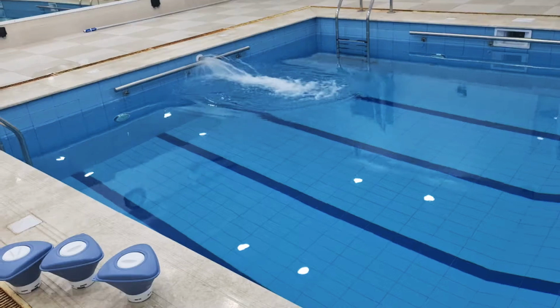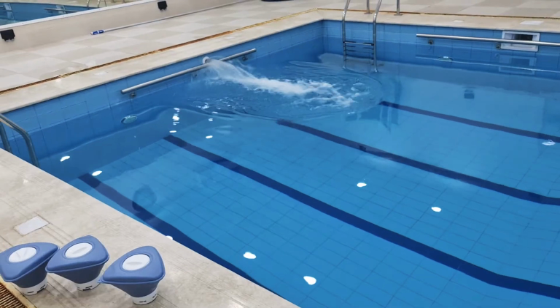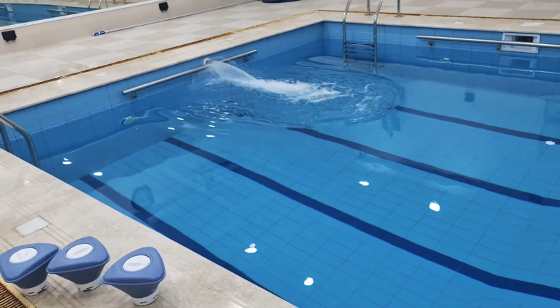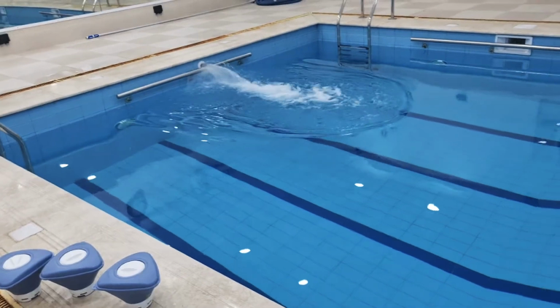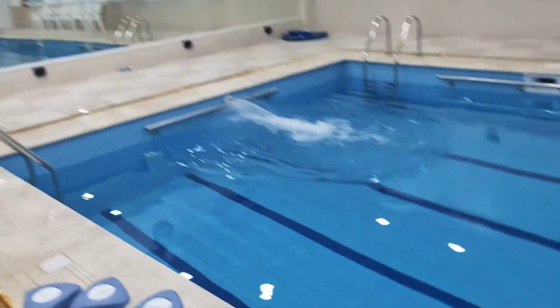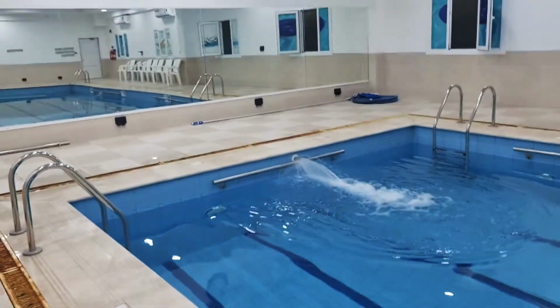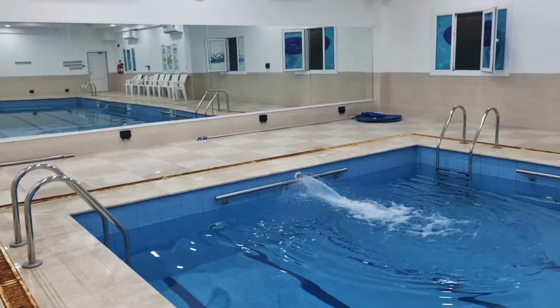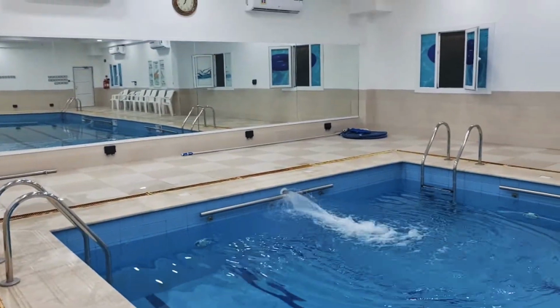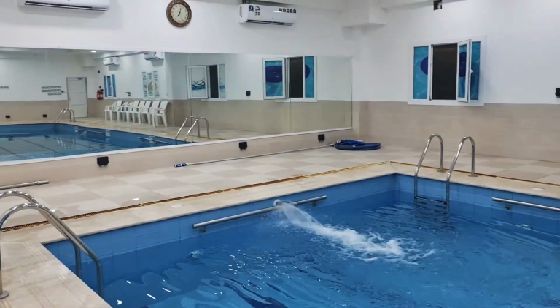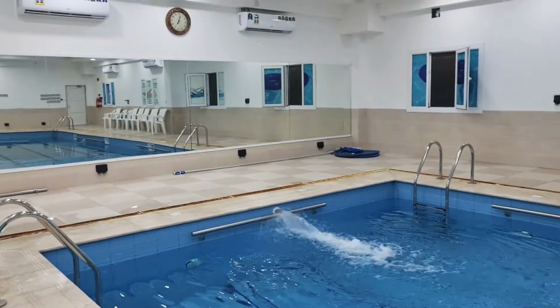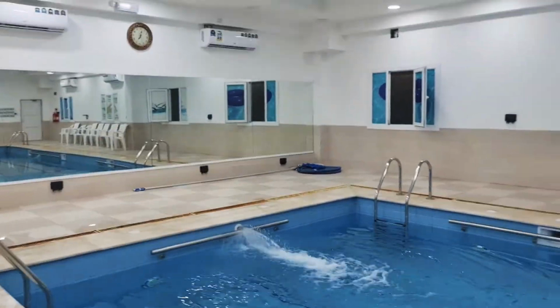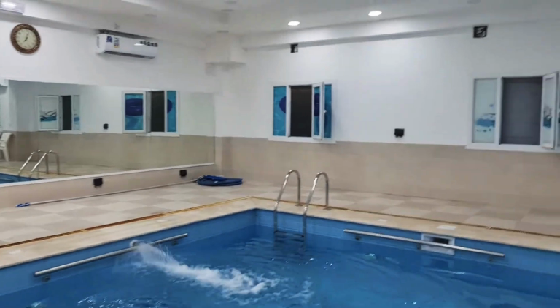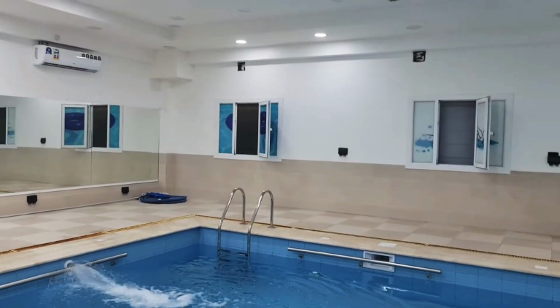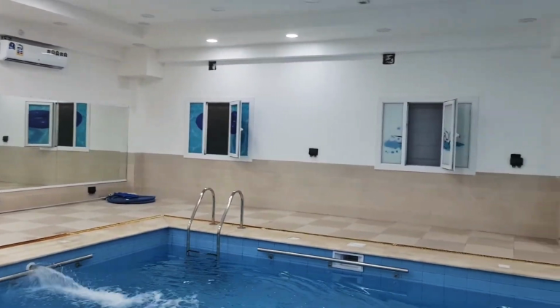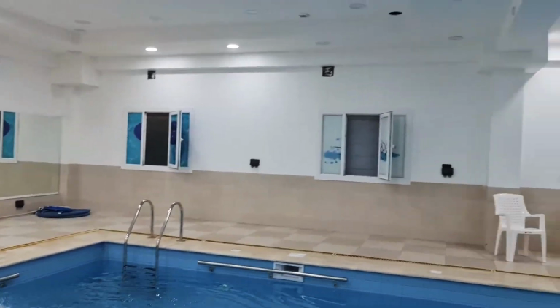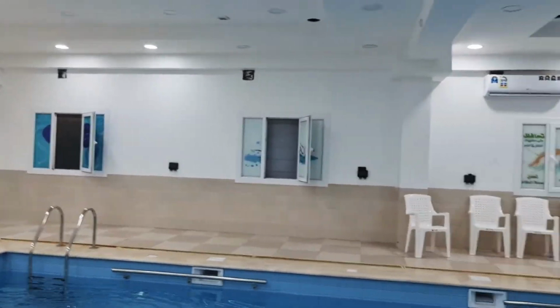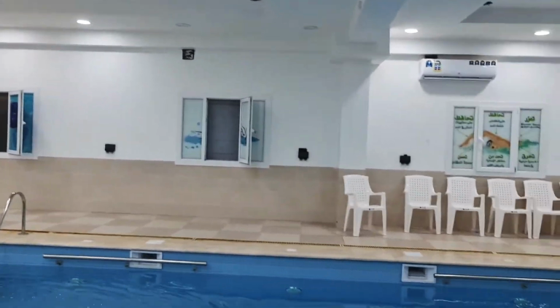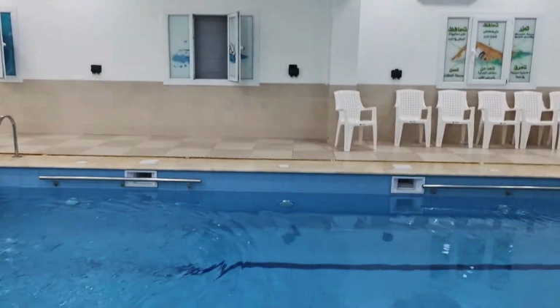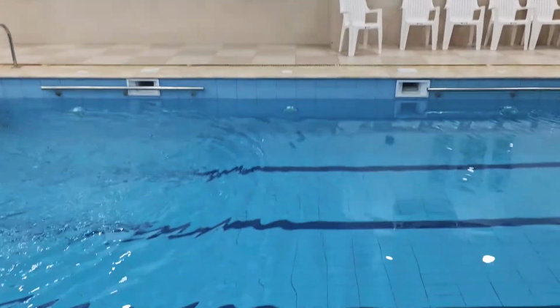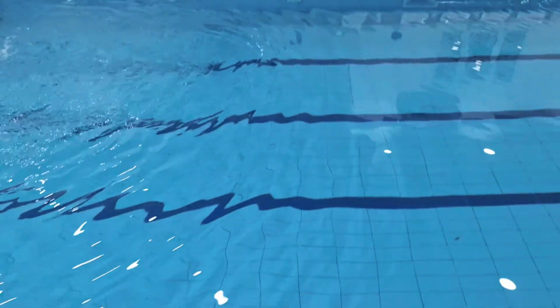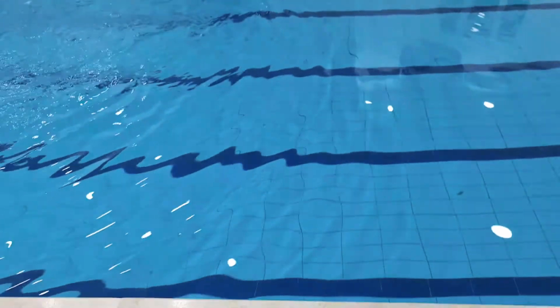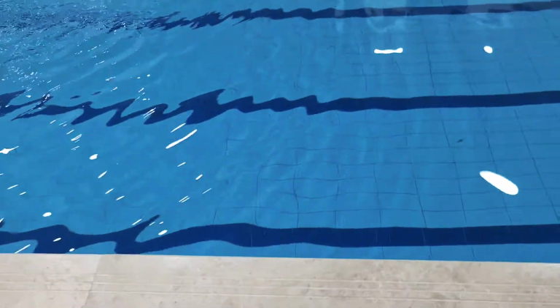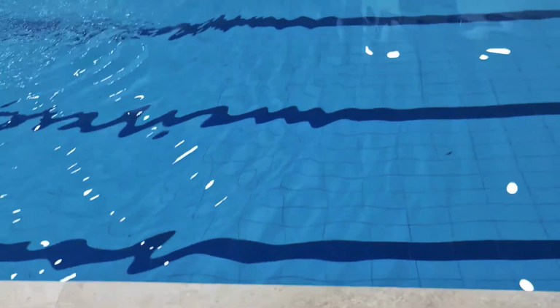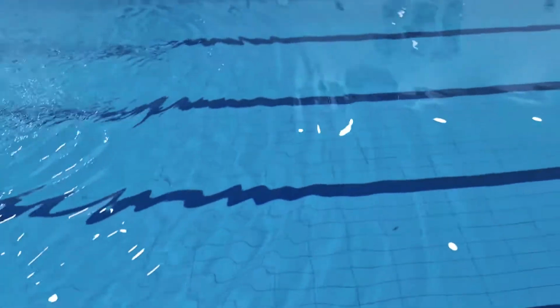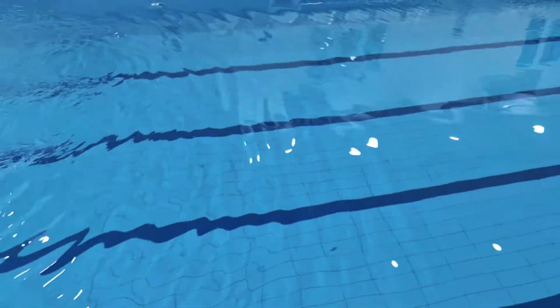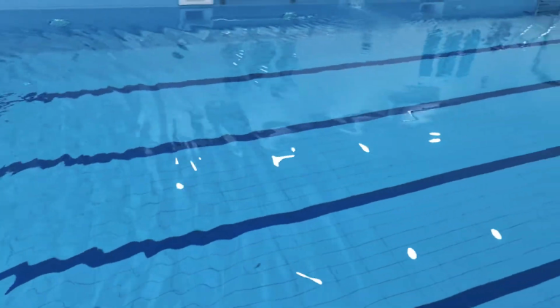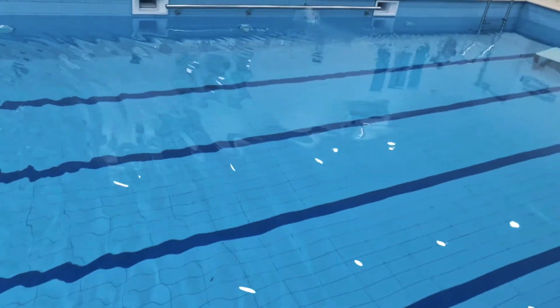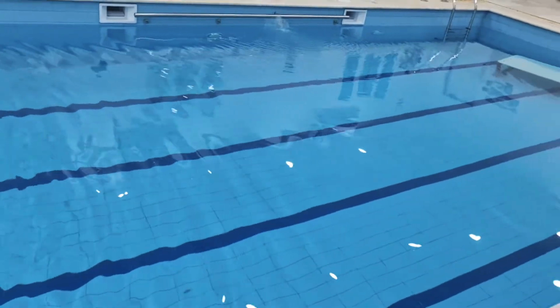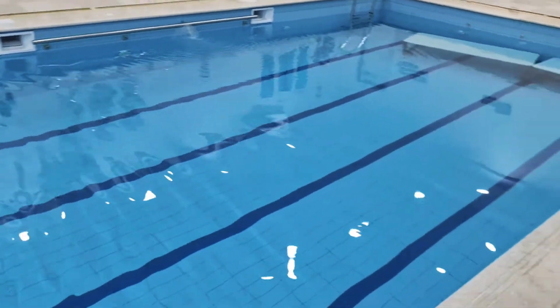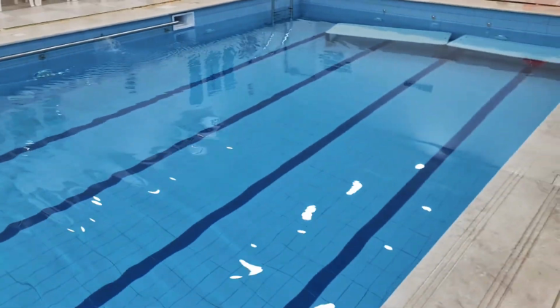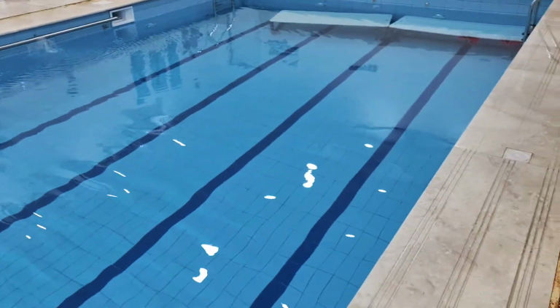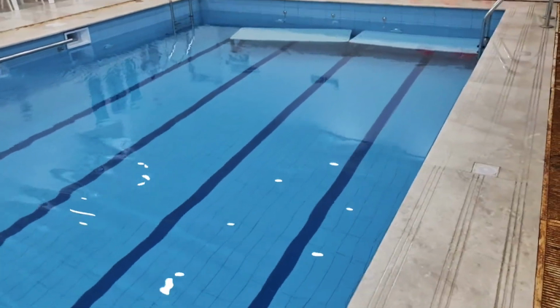Hi everyone, welcome back to Get Updated Now. Here is an indoor swimming pool with ACs and chairs to sit. A very nice one, right?